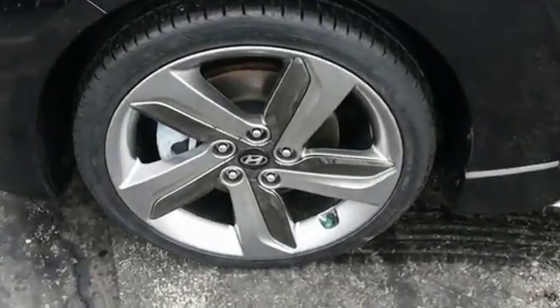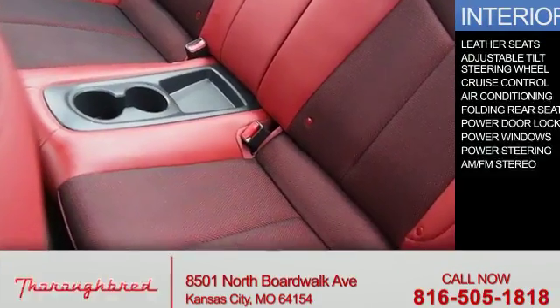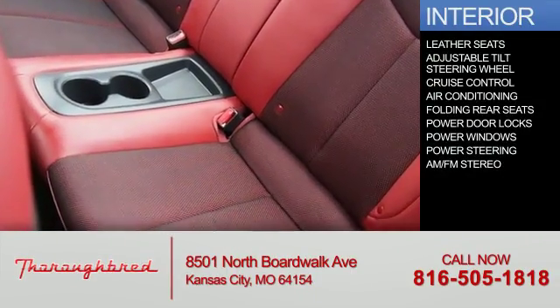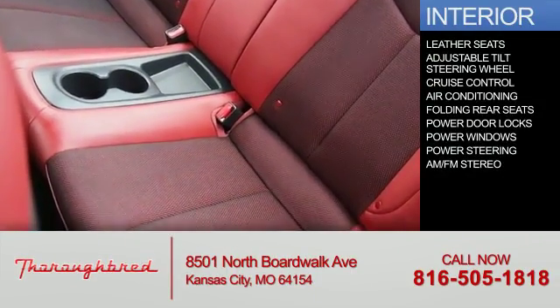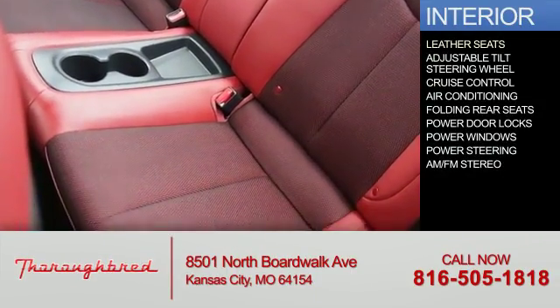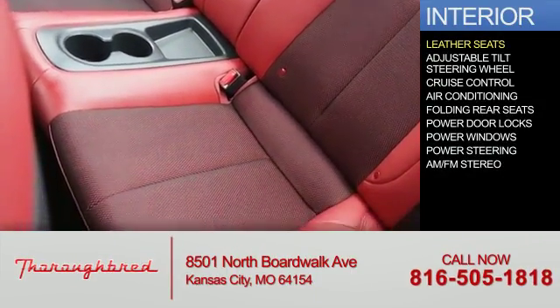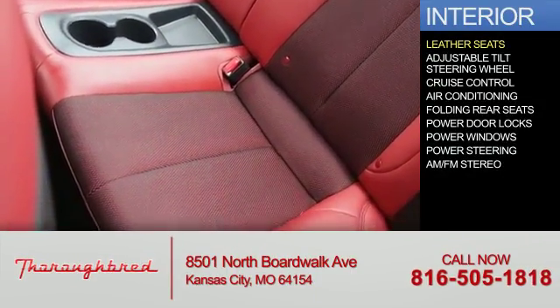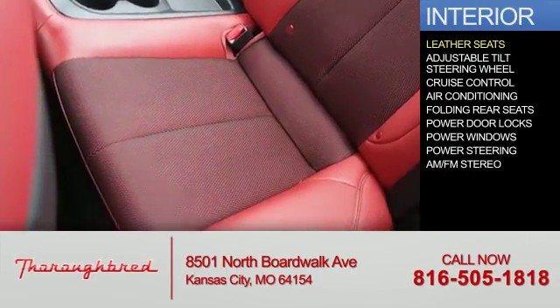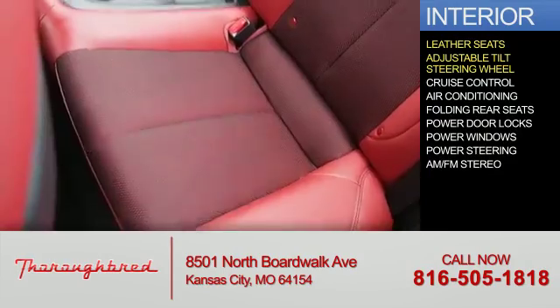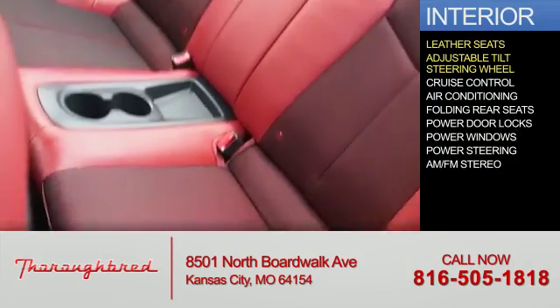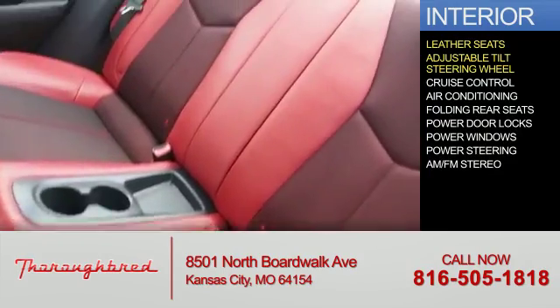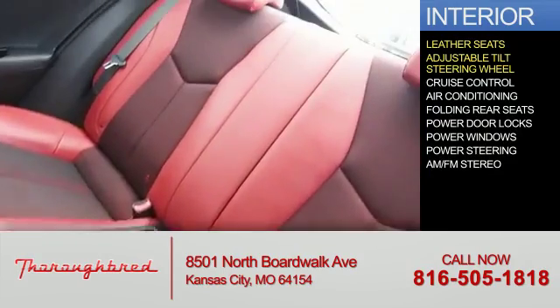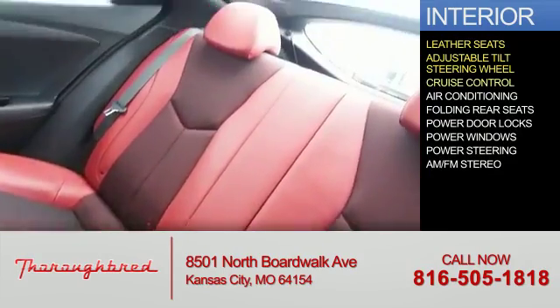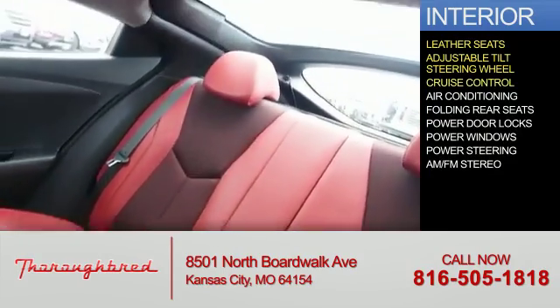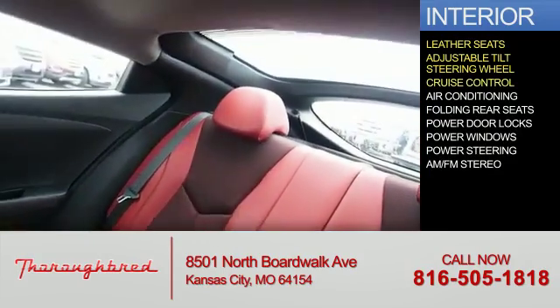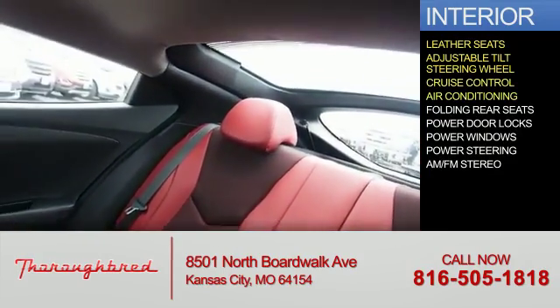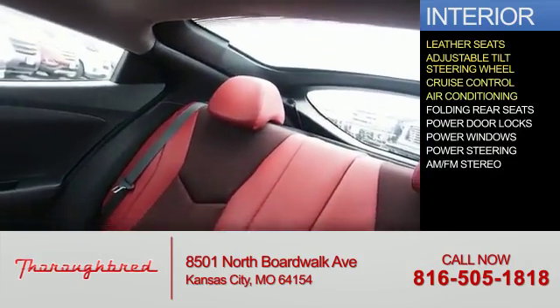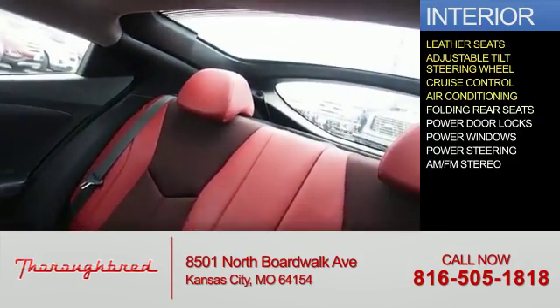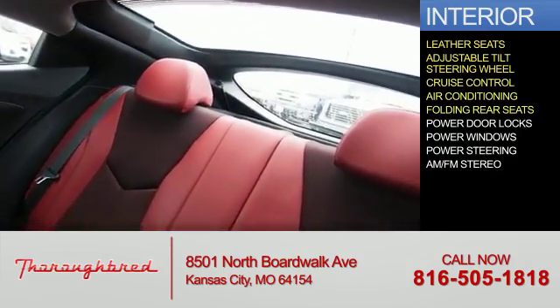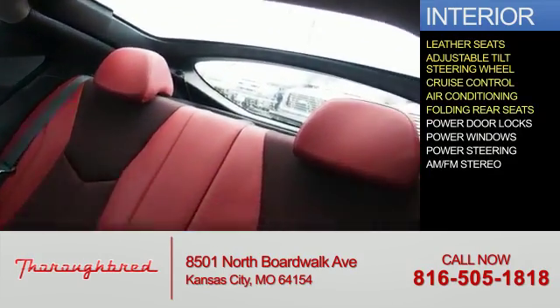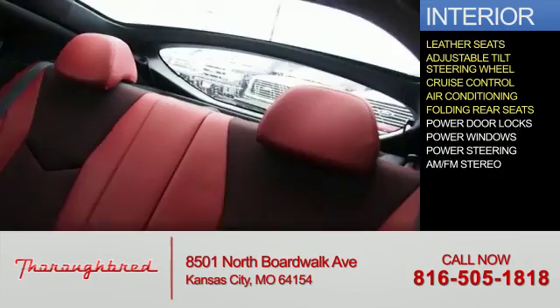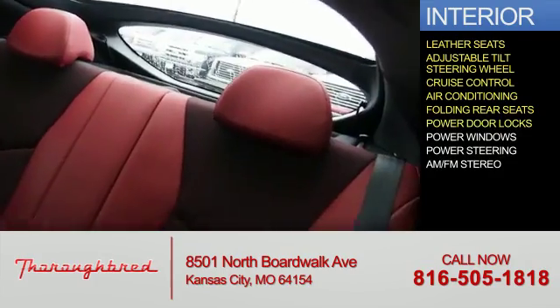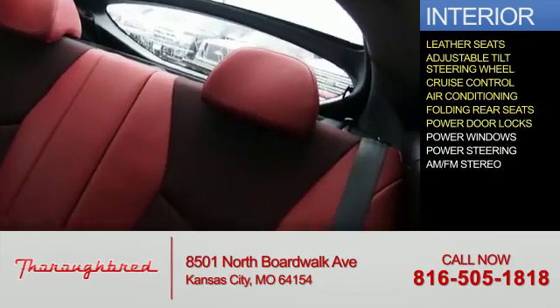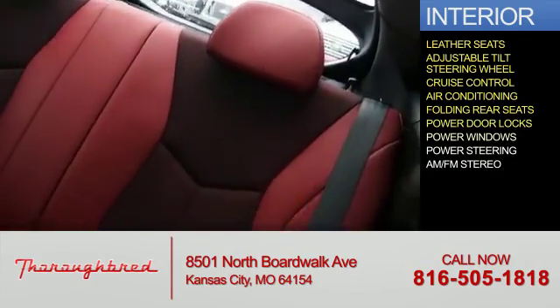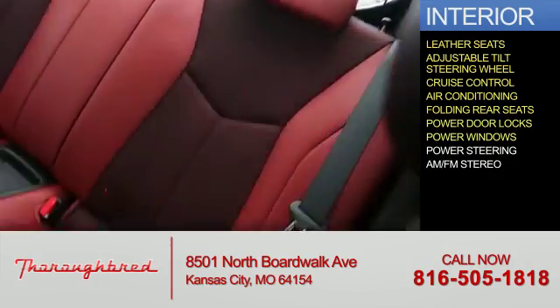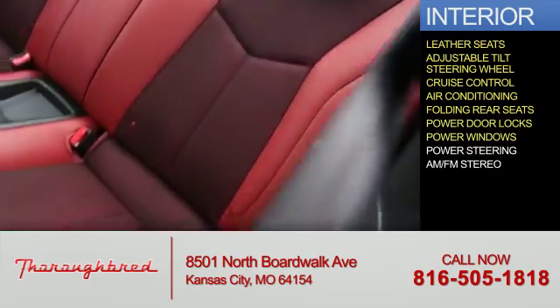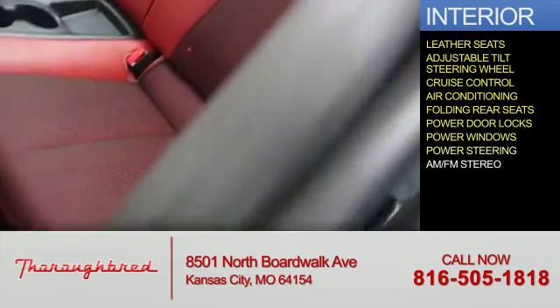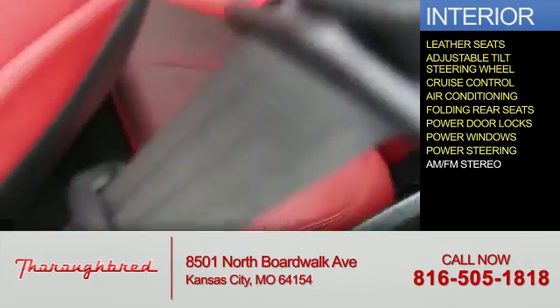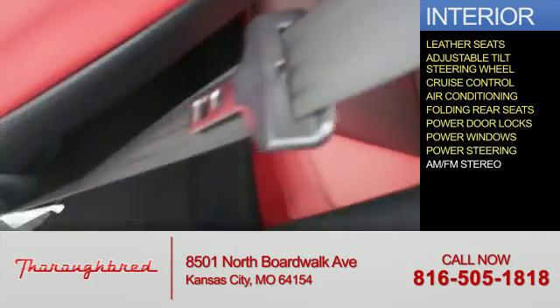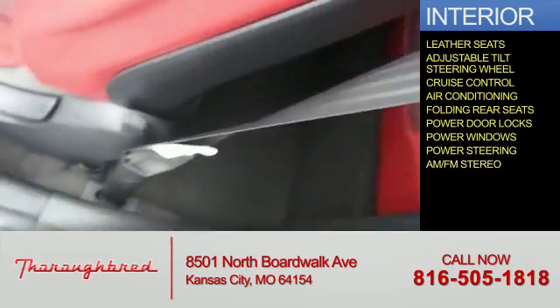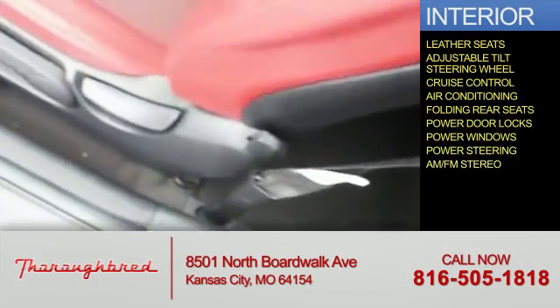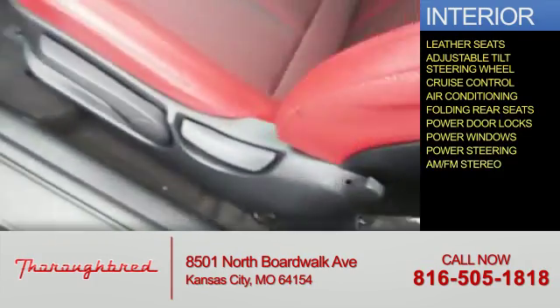Inside you'll find leather seats, an adjustable tilt steering wheel, cruise control, air conditioning, folding rear seats, power door locks, power windows, power steering, and AM-FM stereo.